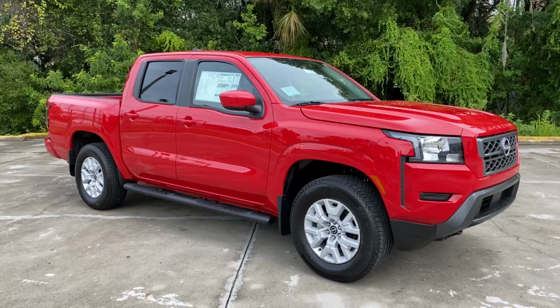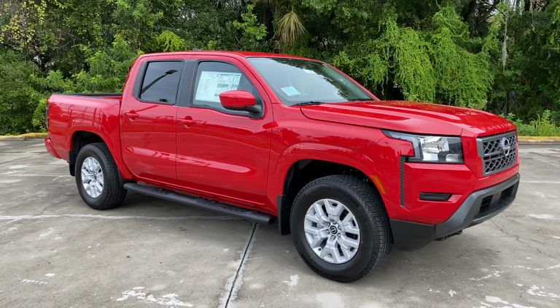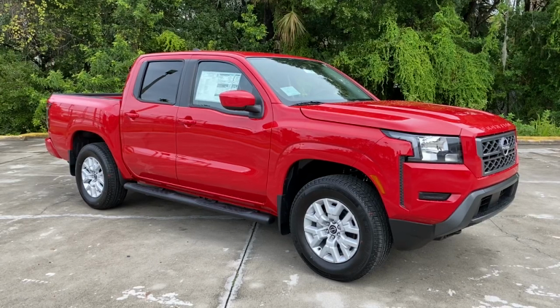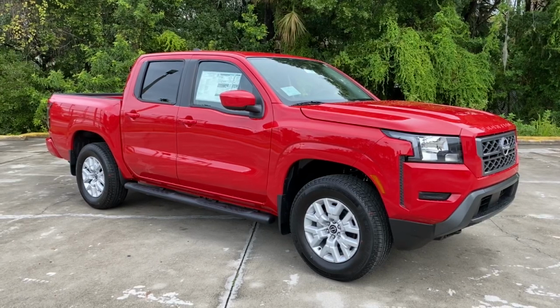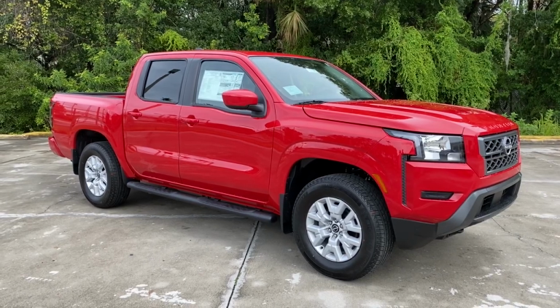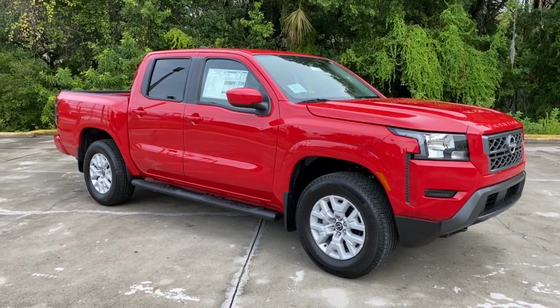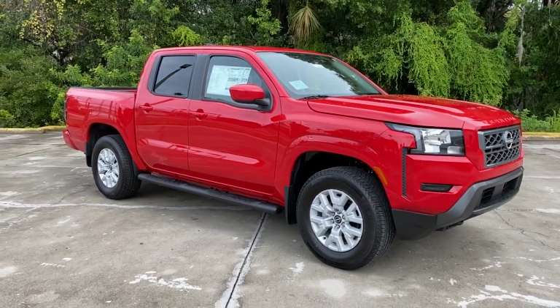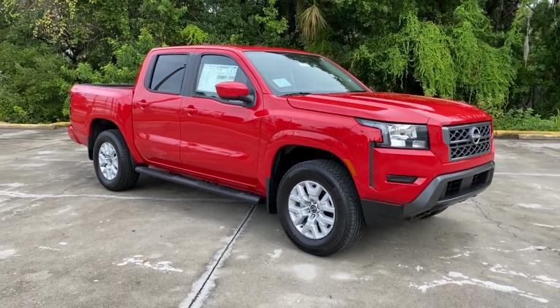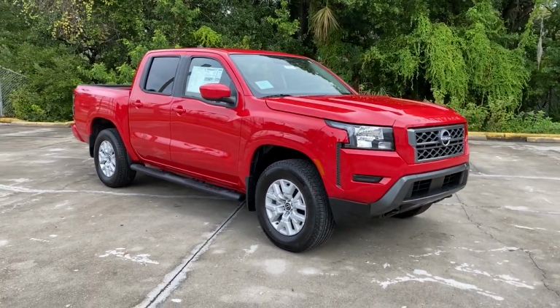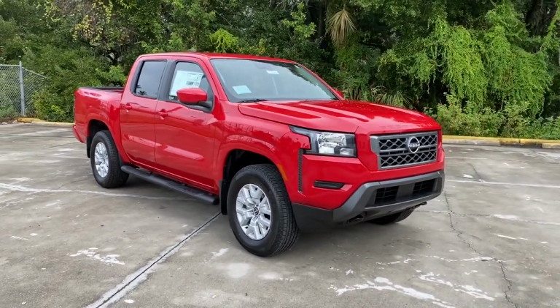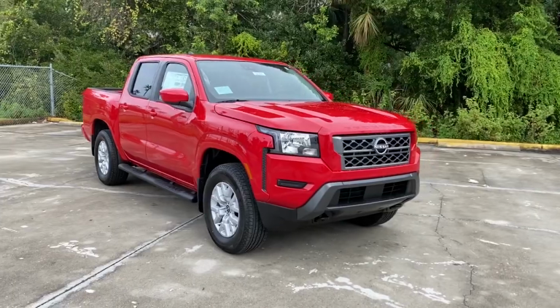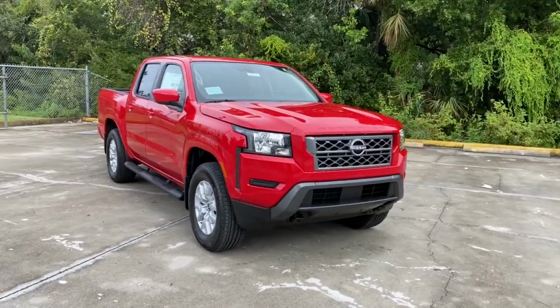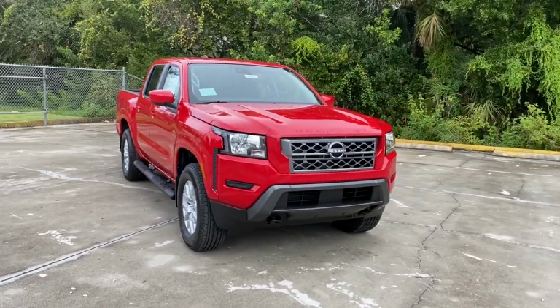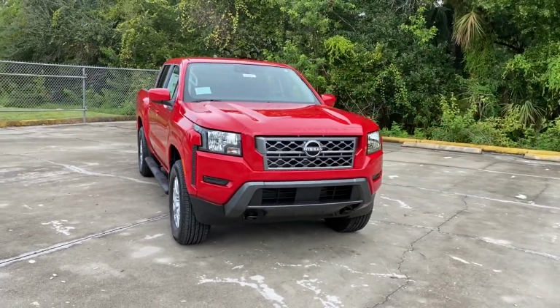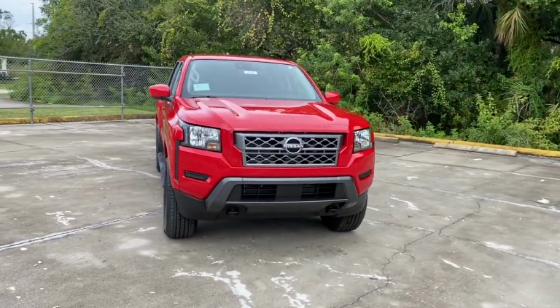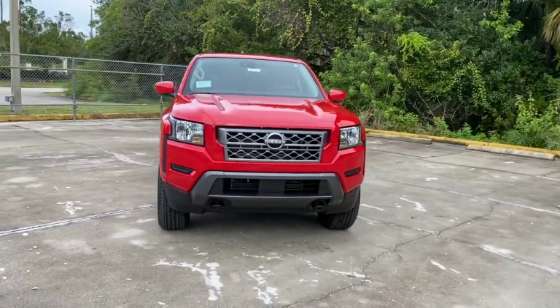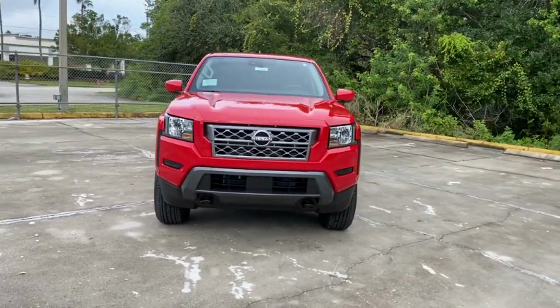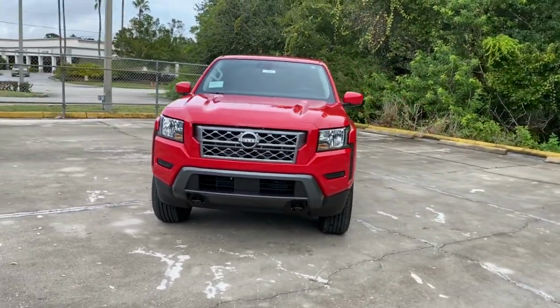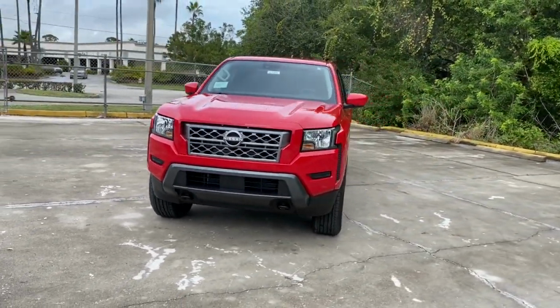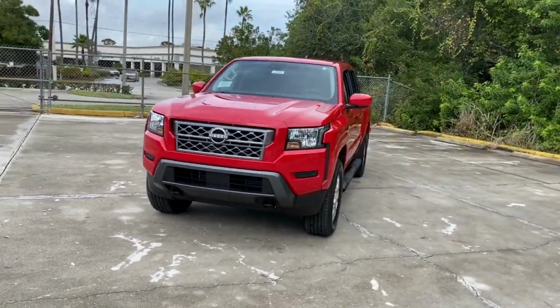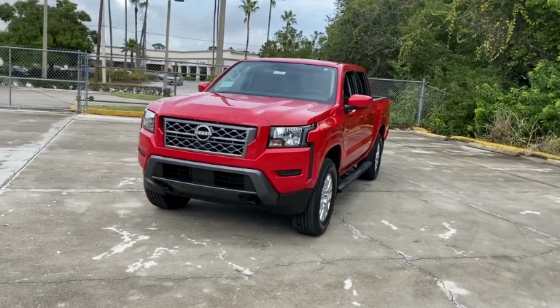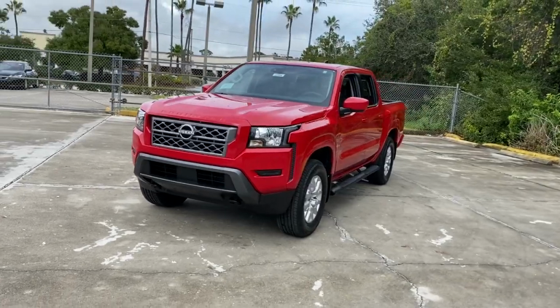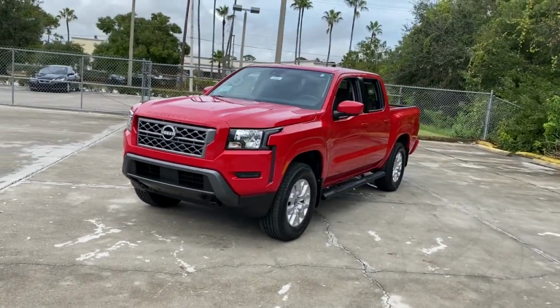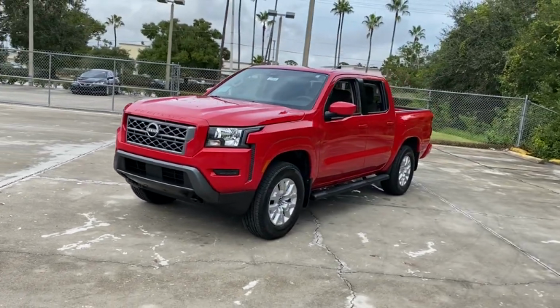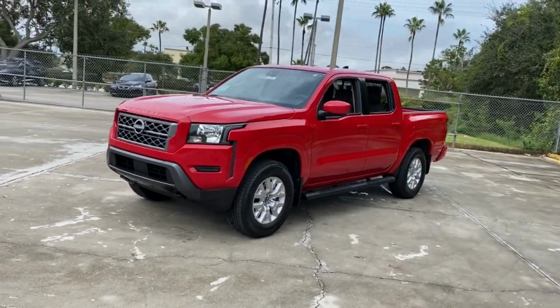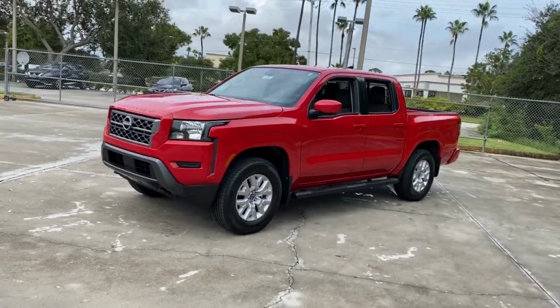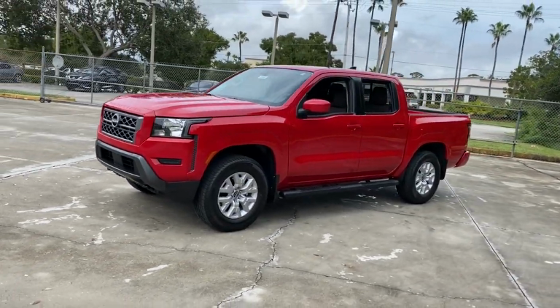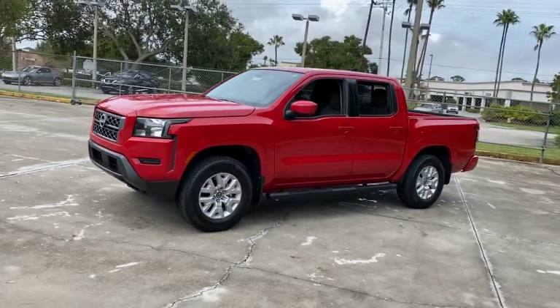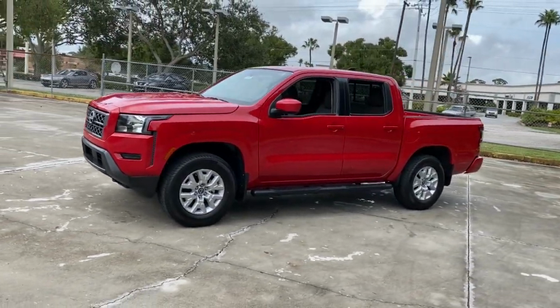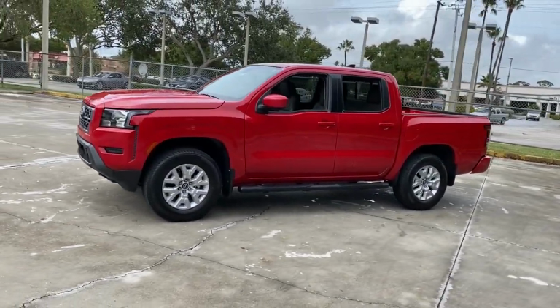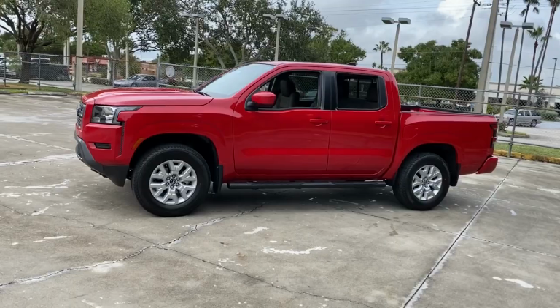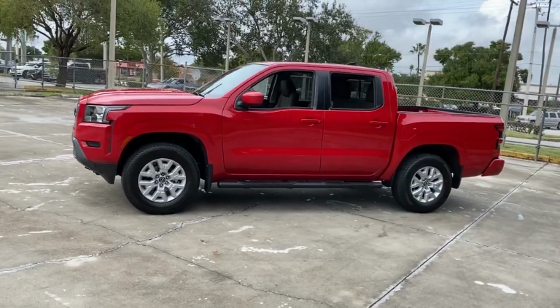You'll have love at first sight with the 2022 Nissan Frontier. You'll be ready for the job or off-road recreation in this remarkably affordable Frontier. Comfortable, capable, and hardworking, this popular midsize pickup is waiting just for you.